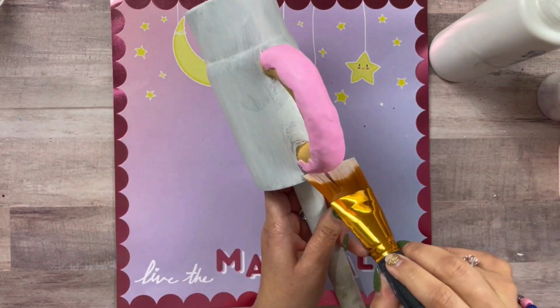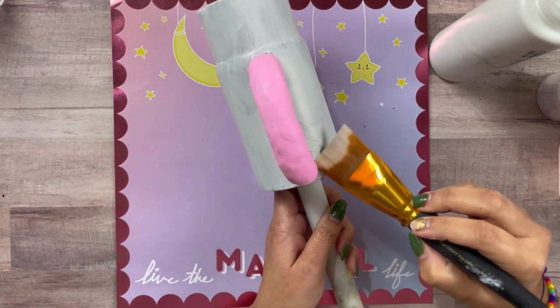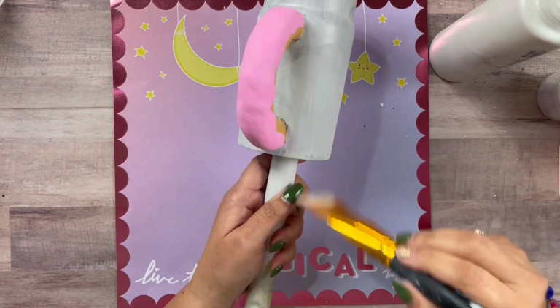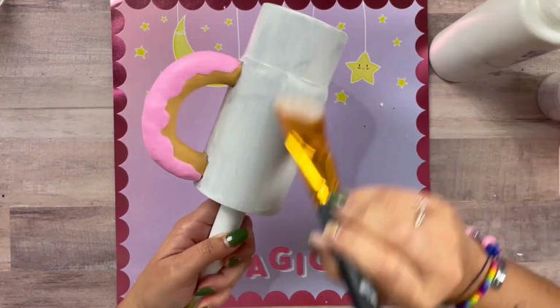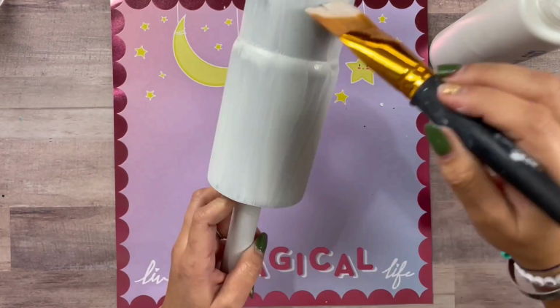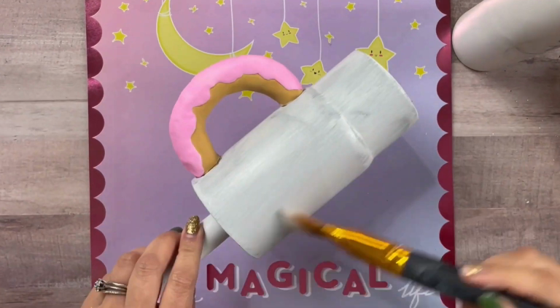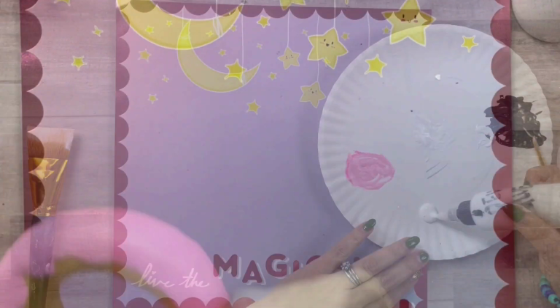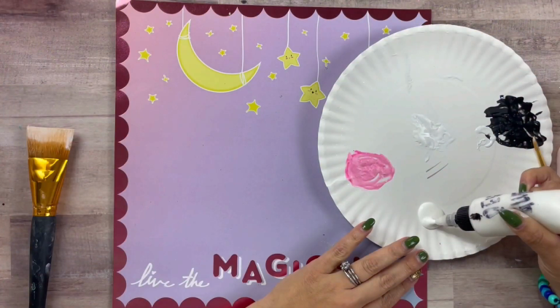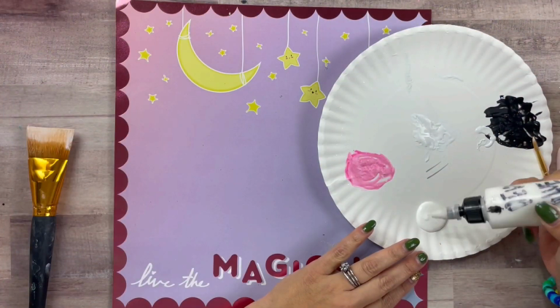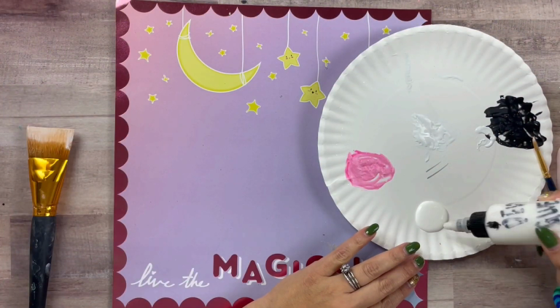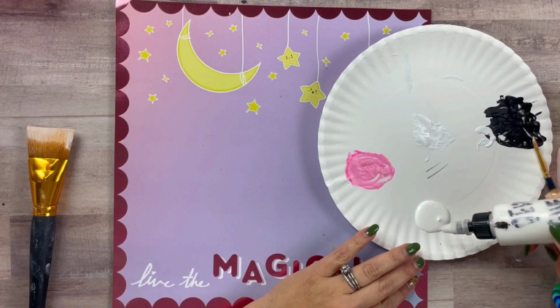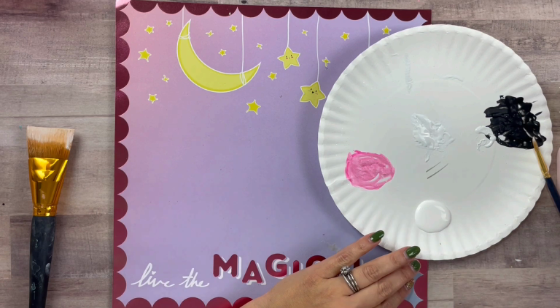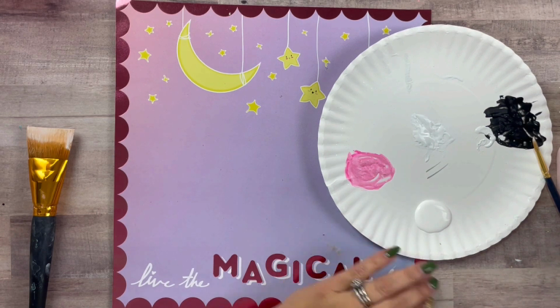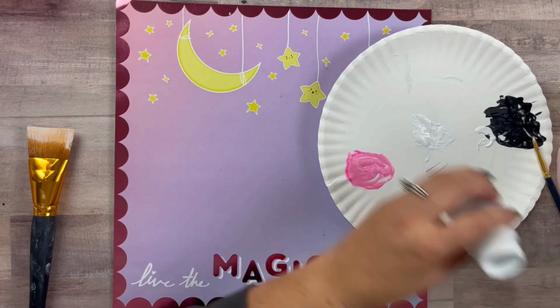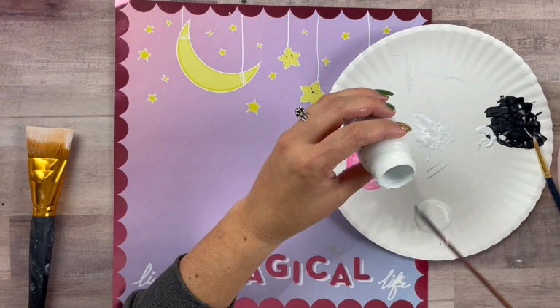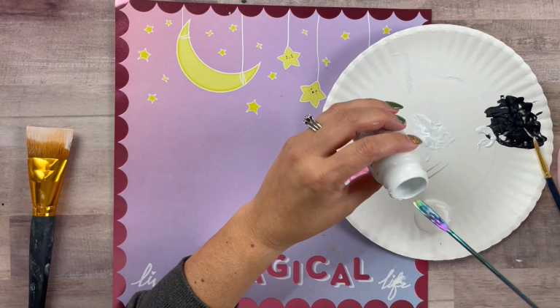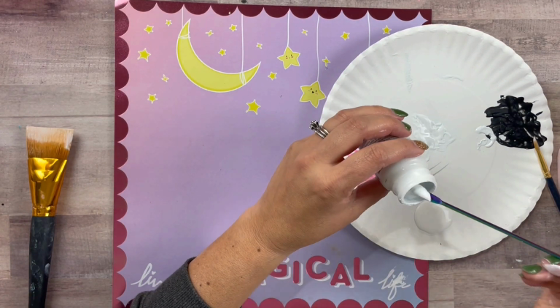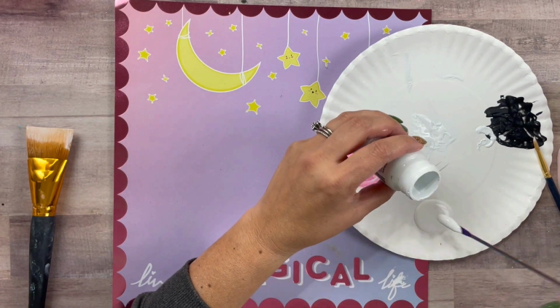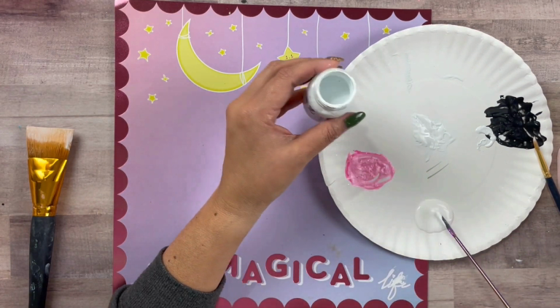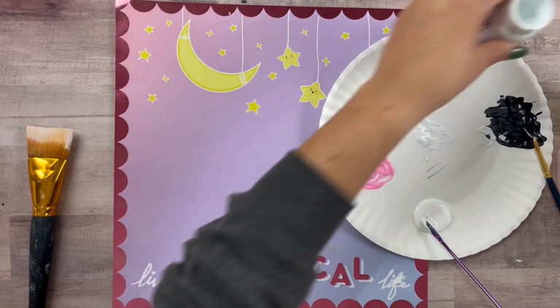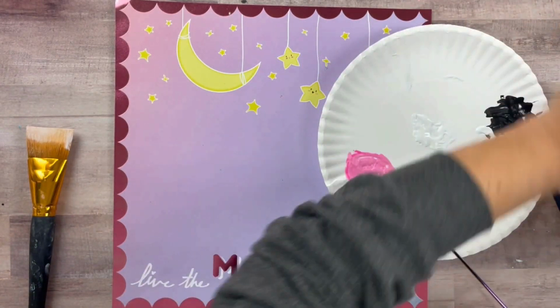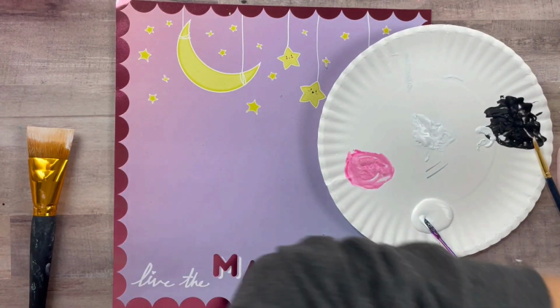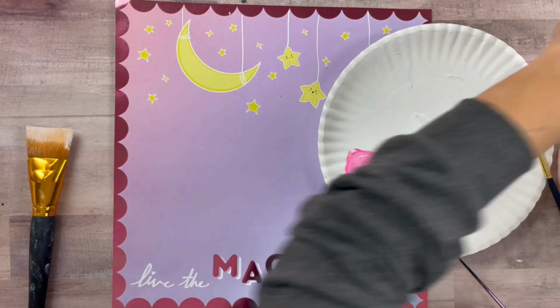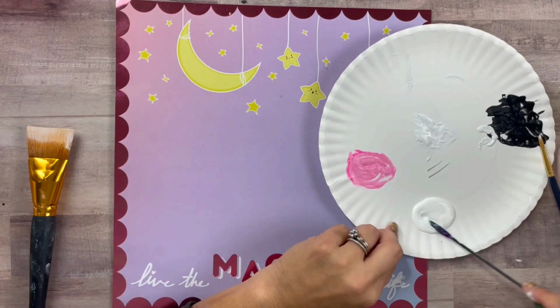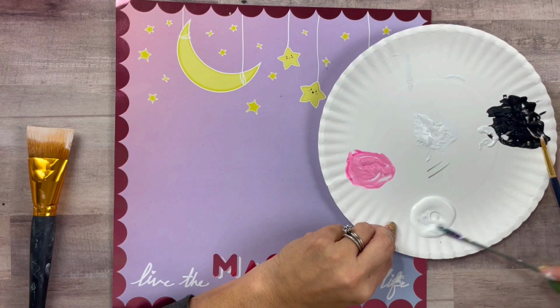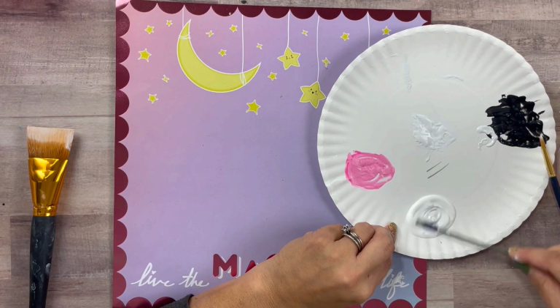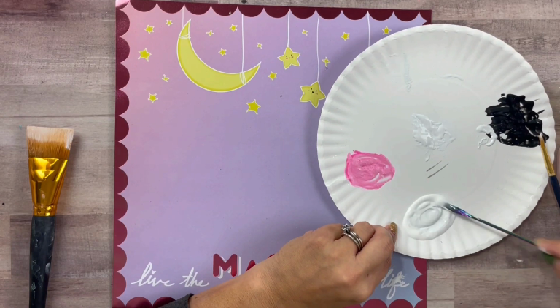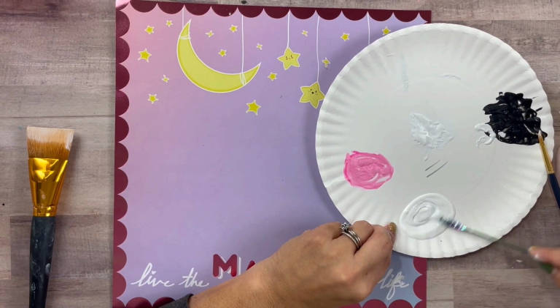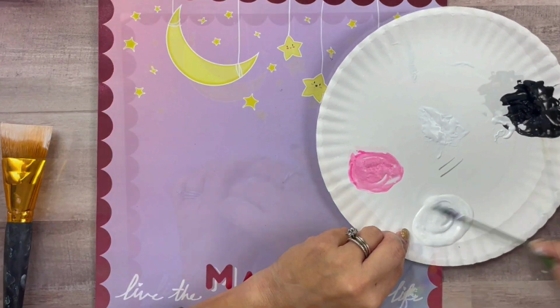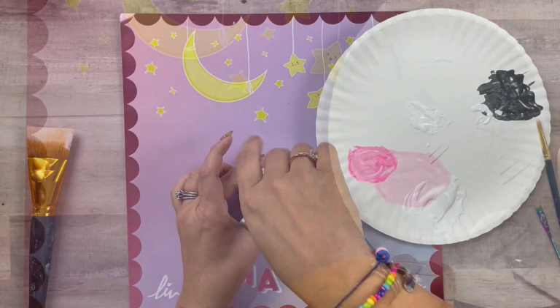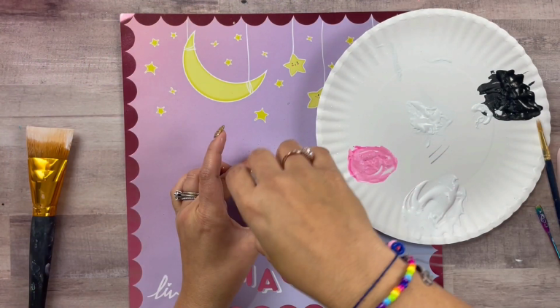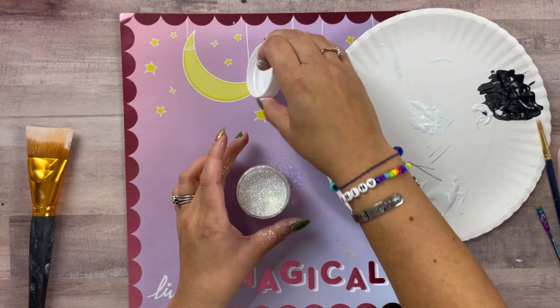Make sure to do big long strokes. Make sure there are no lumps, streaks, or bumps because you don't want those showing under your glitter.